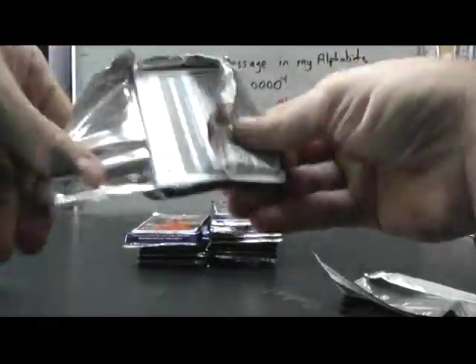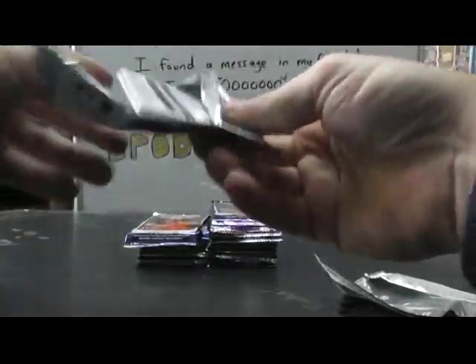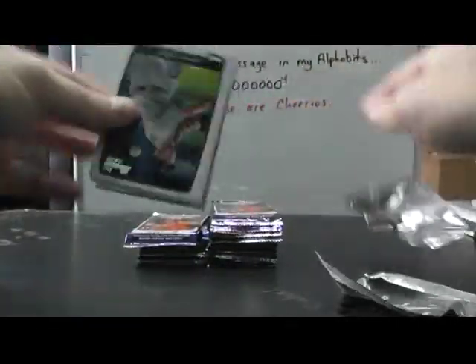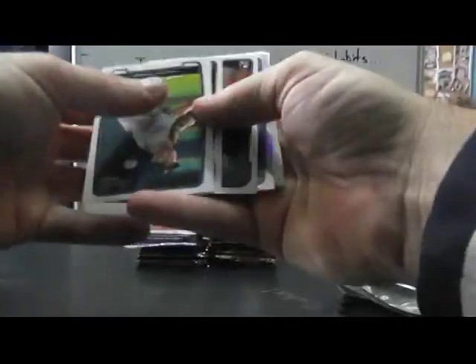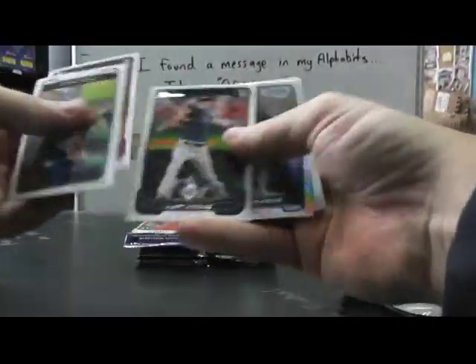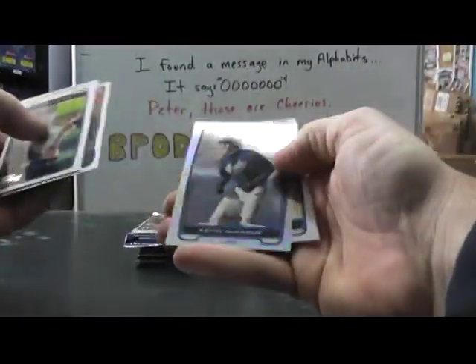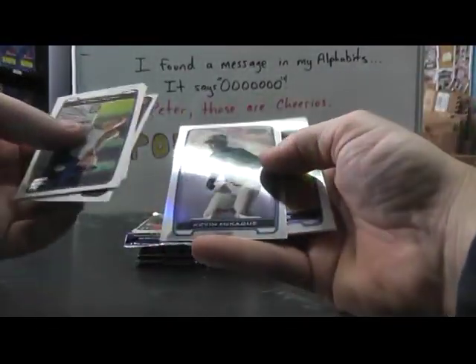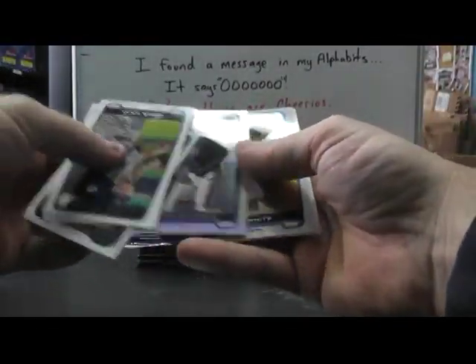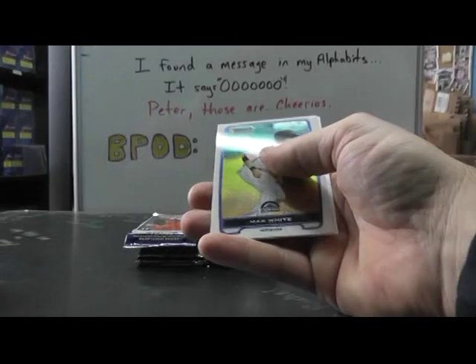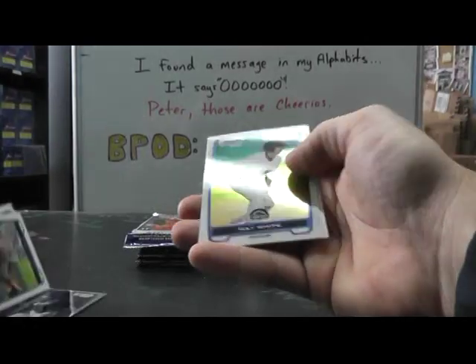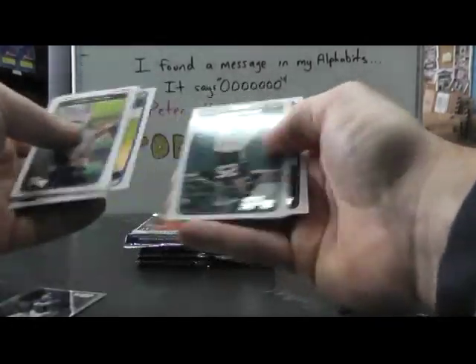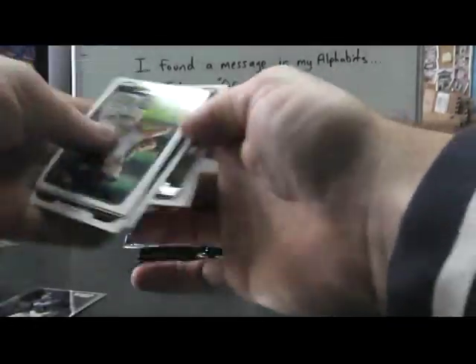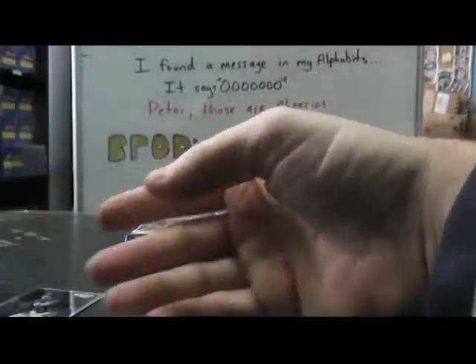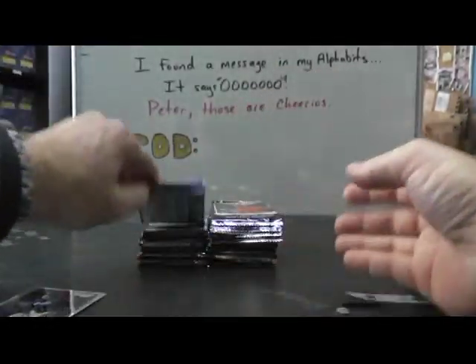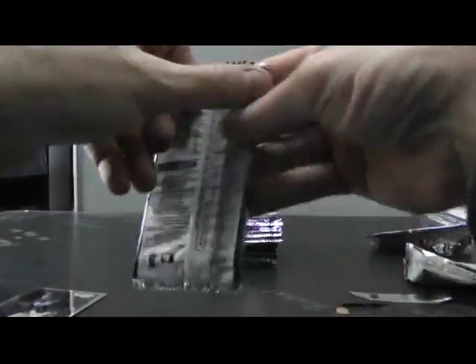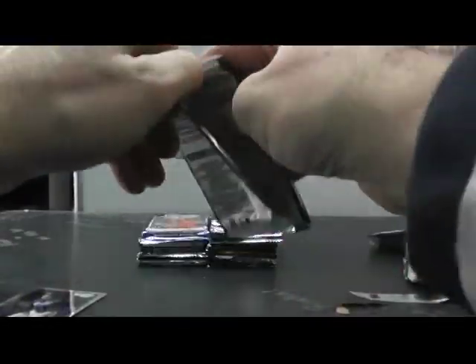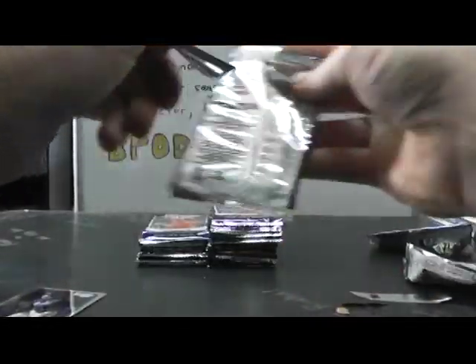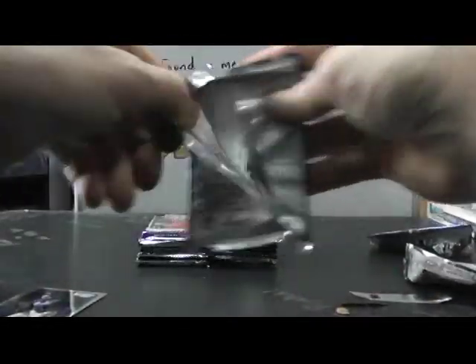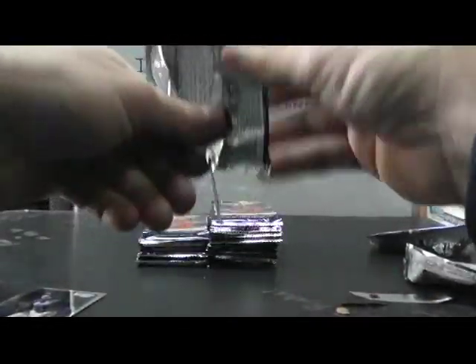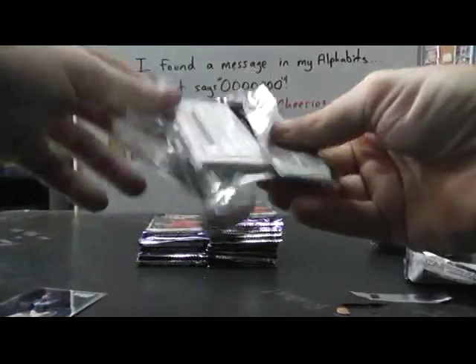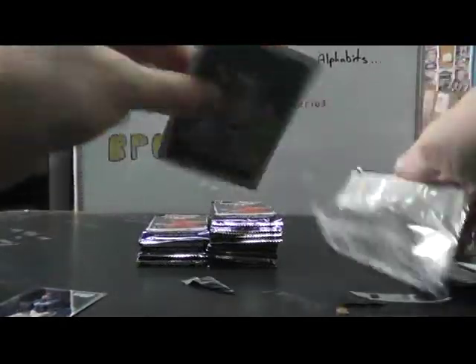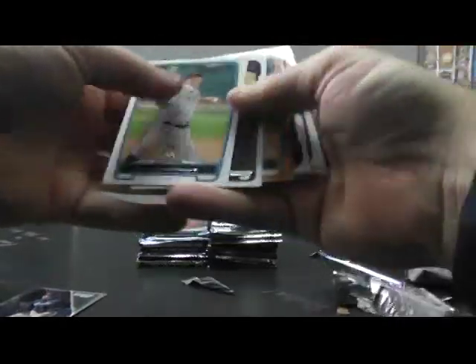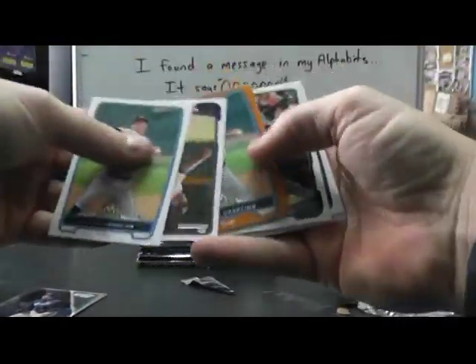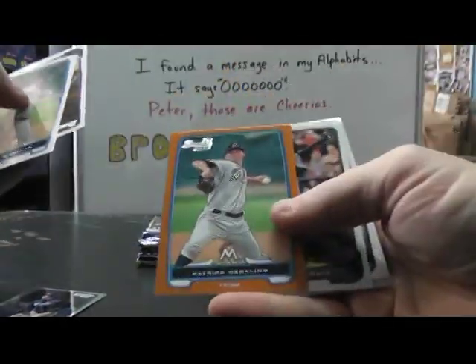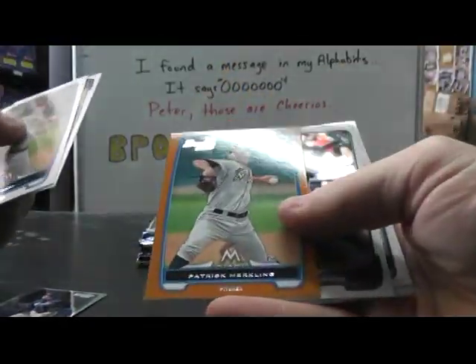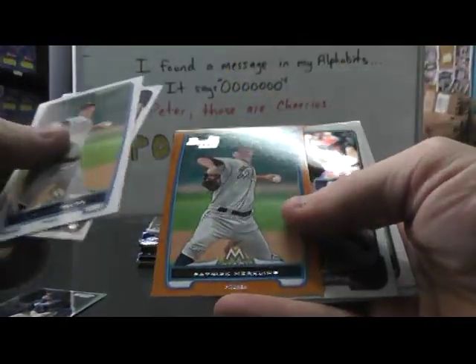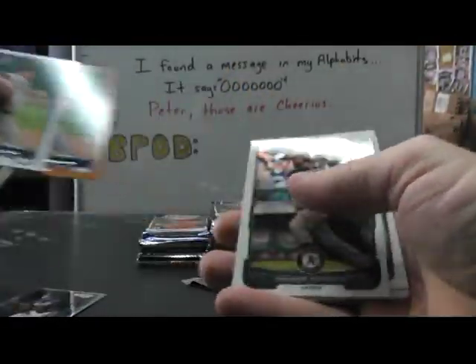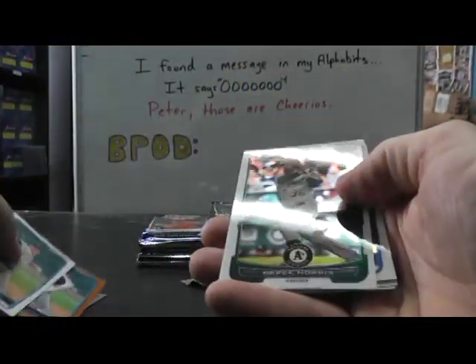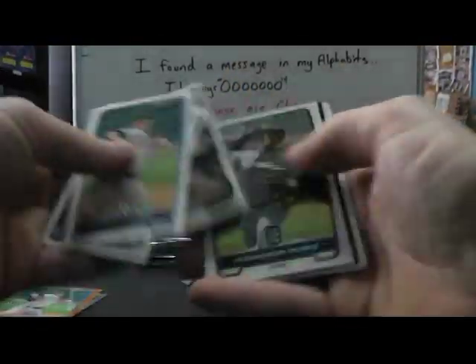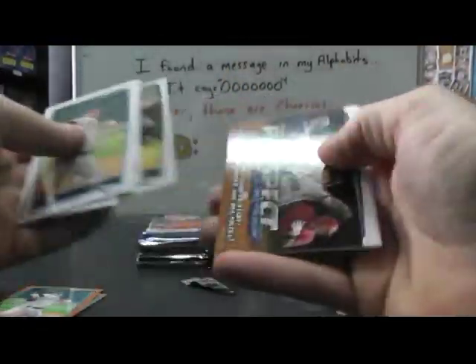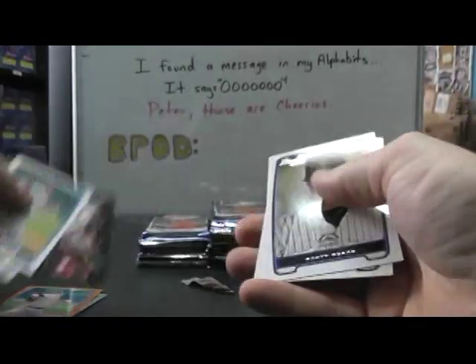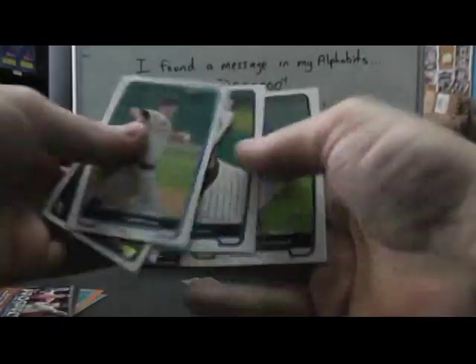Orange Bryce Harper to 250 — that's a nice one. Pulled the blue refractor yesterday, I think, to 250. Kevin McCaig refractor. Another orange — Patrick Merkling. And a prospect. Alright.